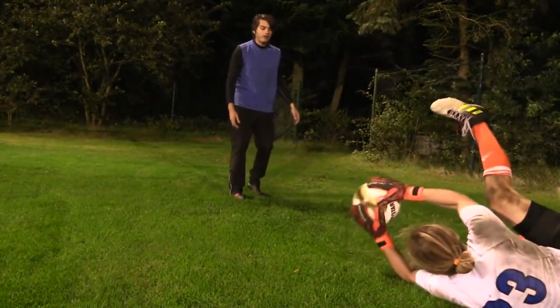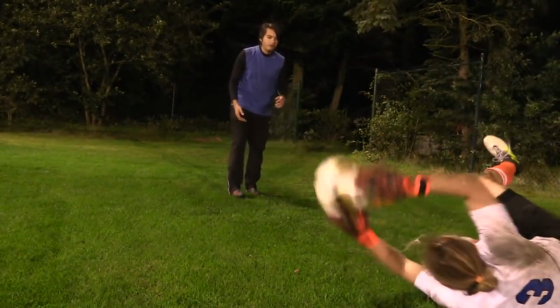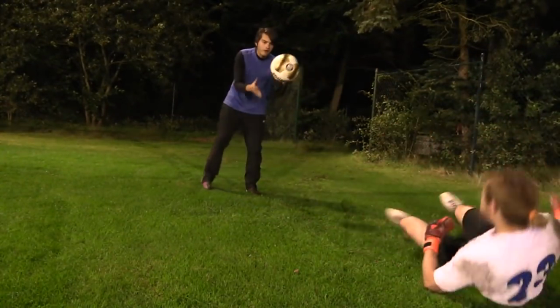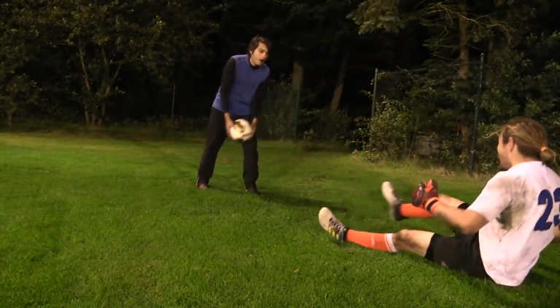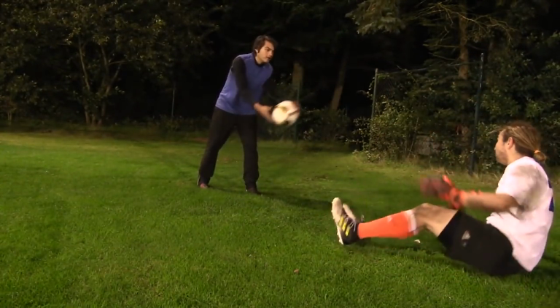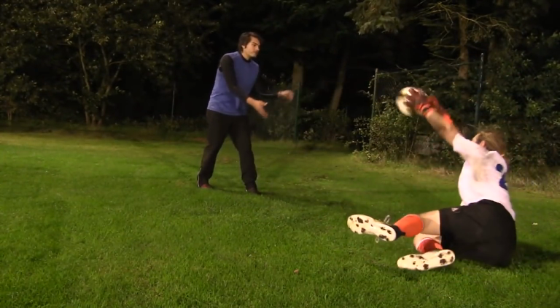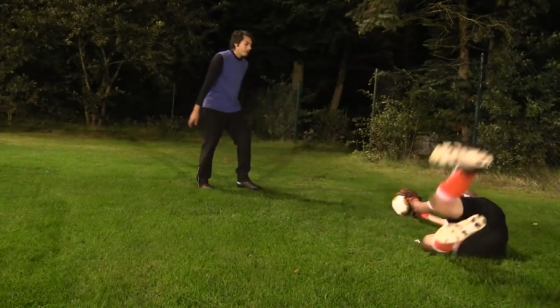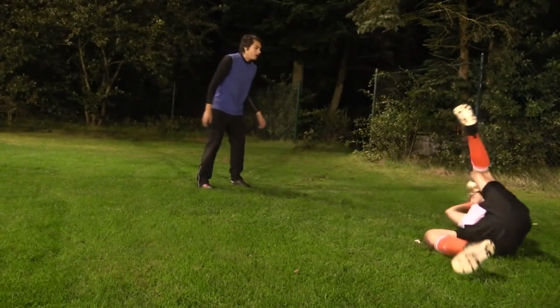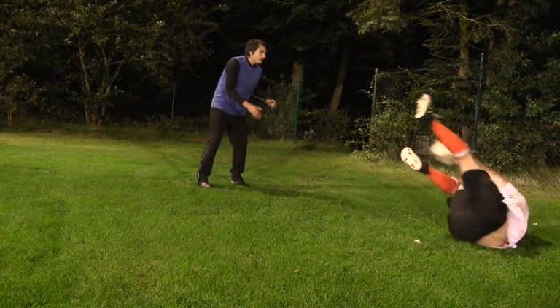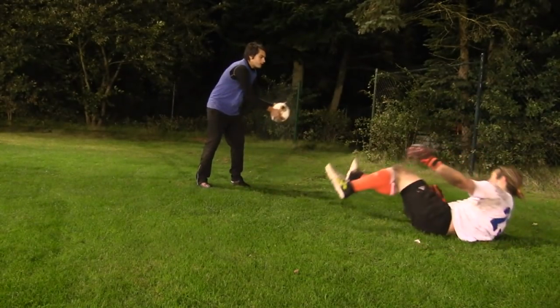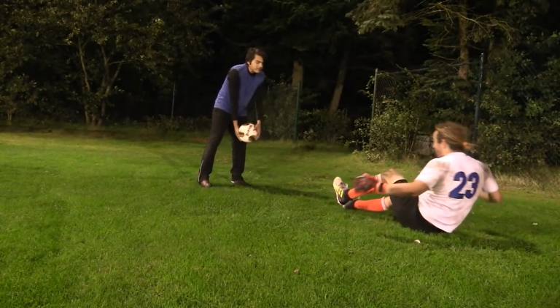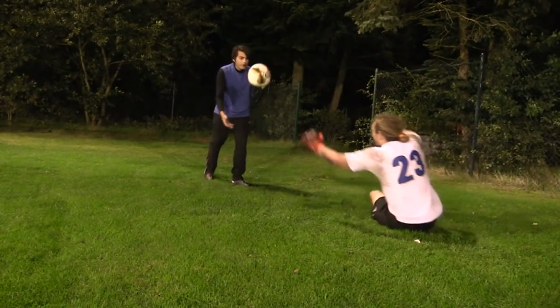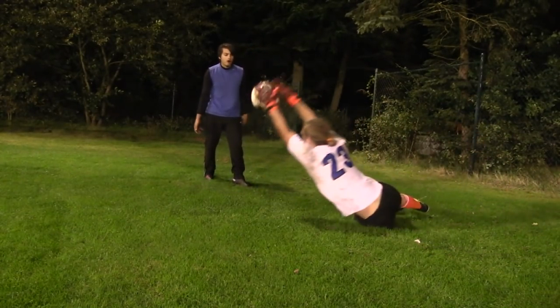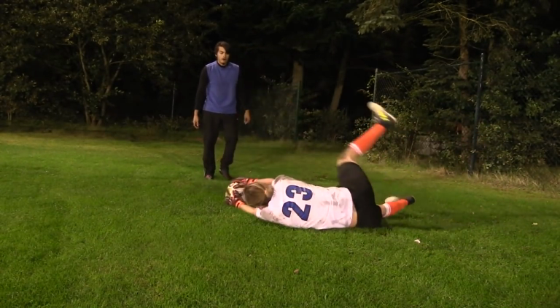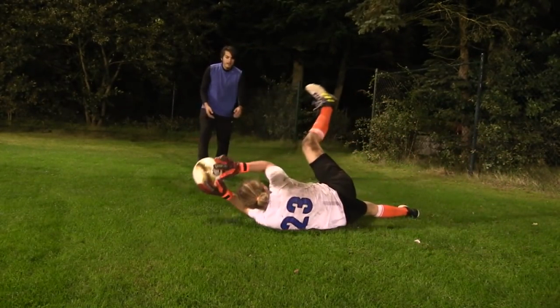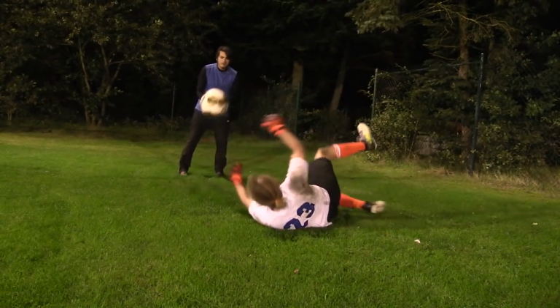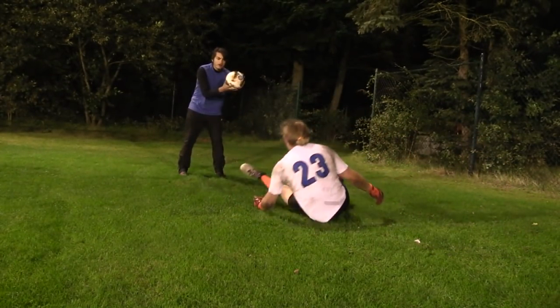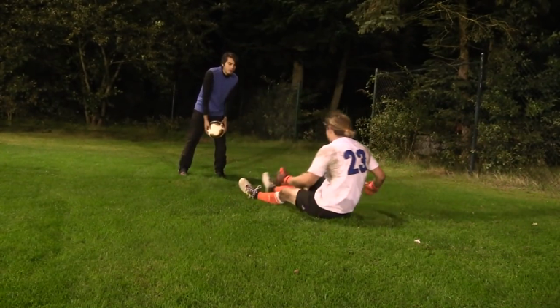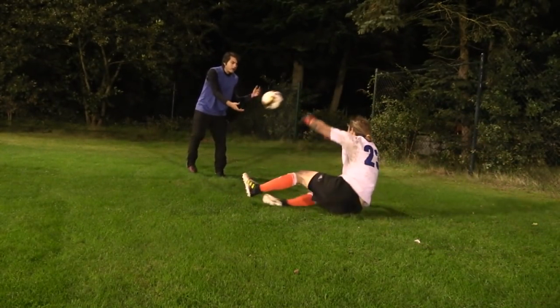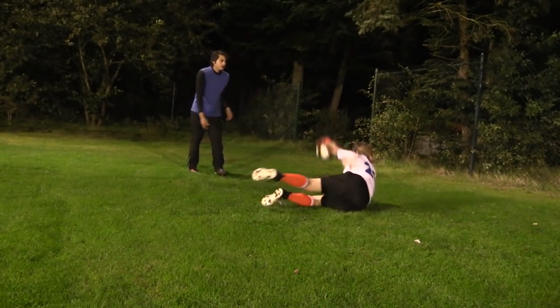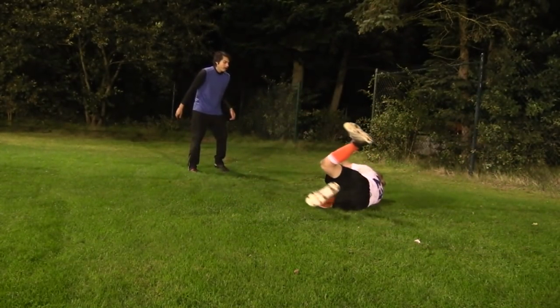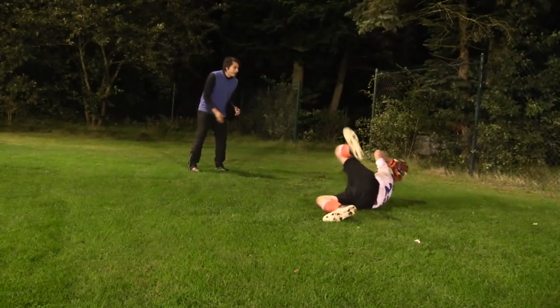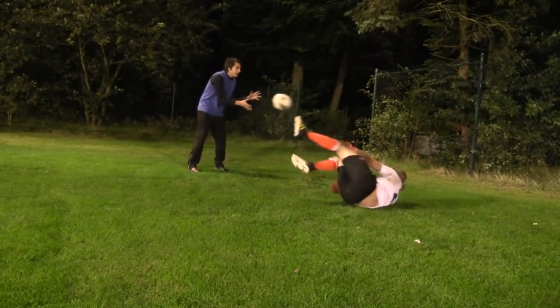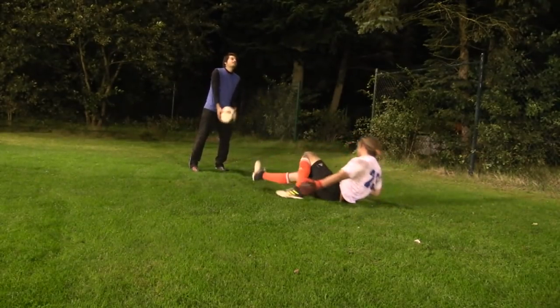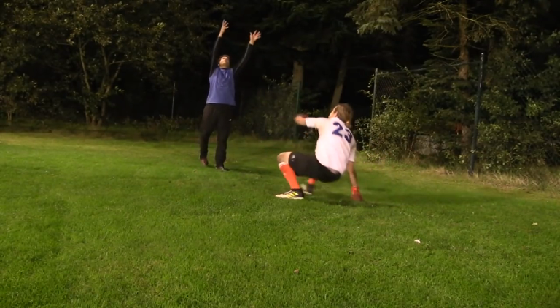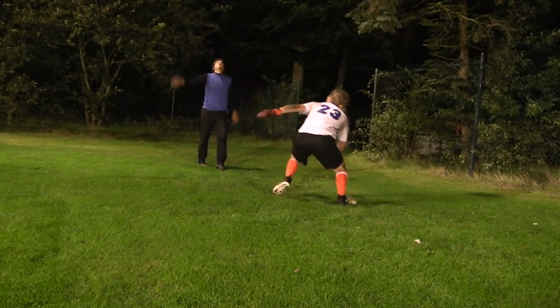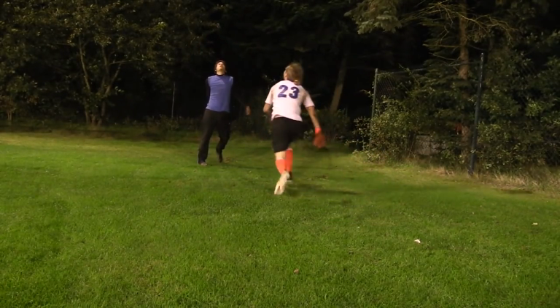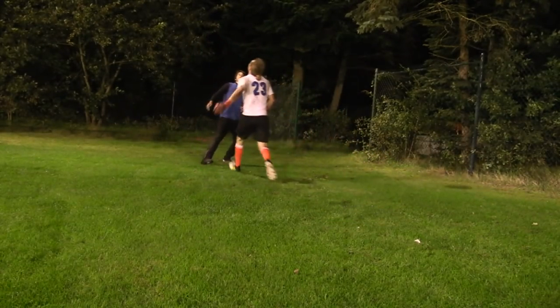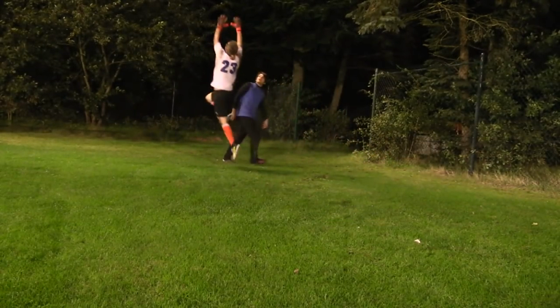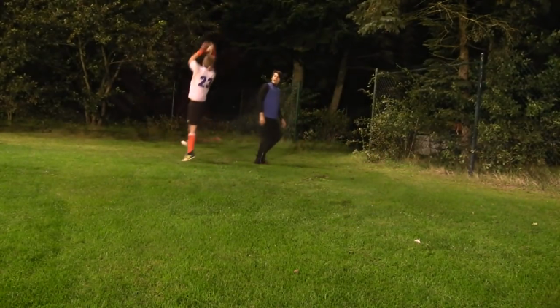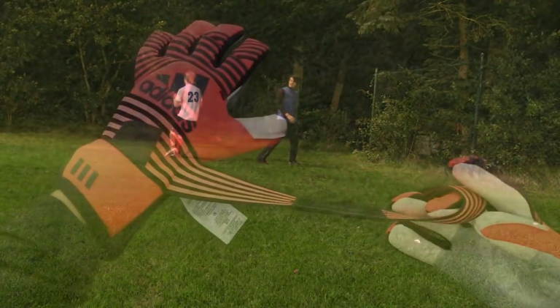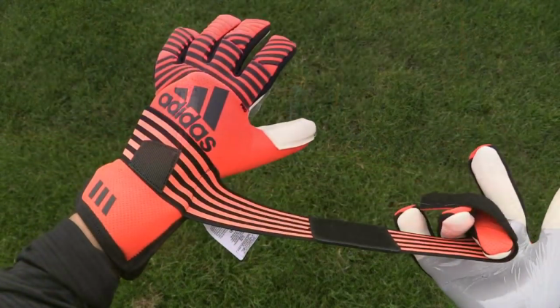I will be putting together some goalkeeper challenges and I will try to get in some other collaborations with other channels nearby, so I would really like to get that in for you guys. On the review side, we have a ton of big gloves in.